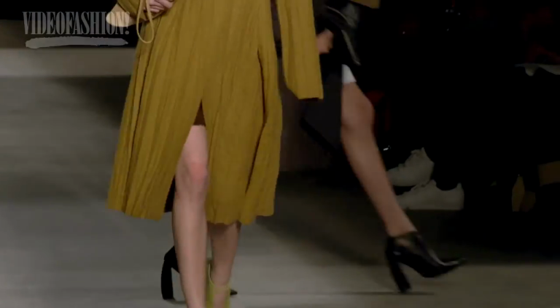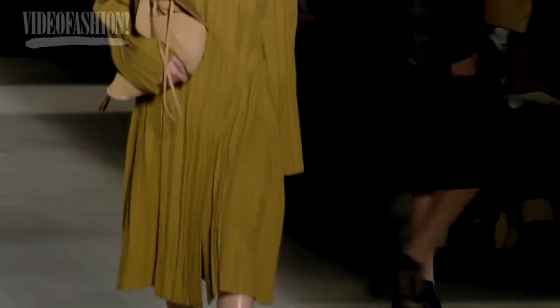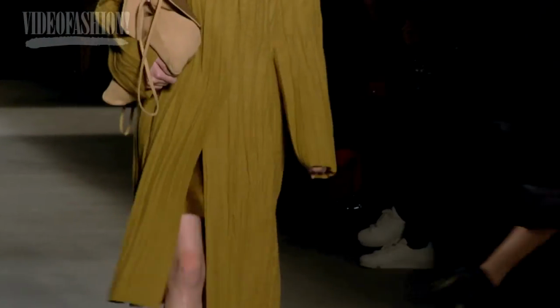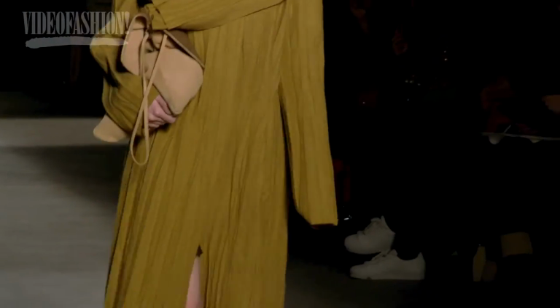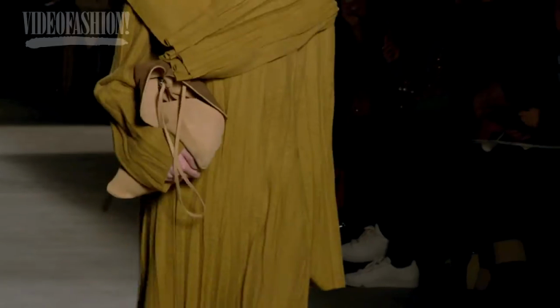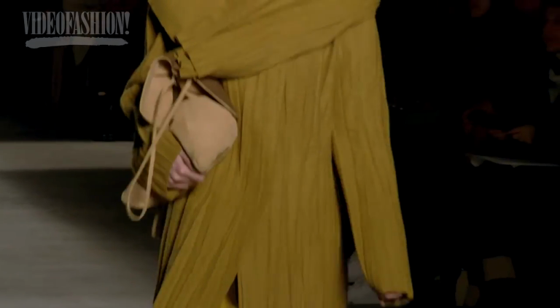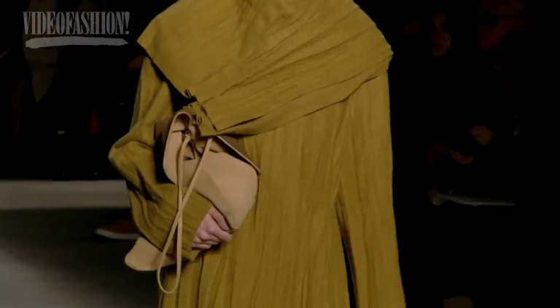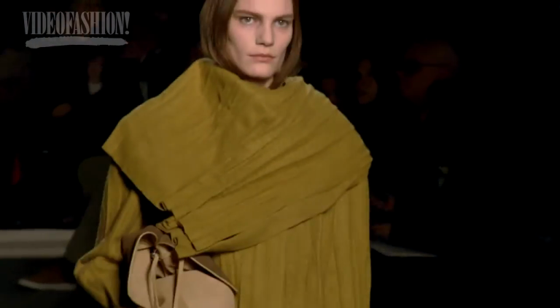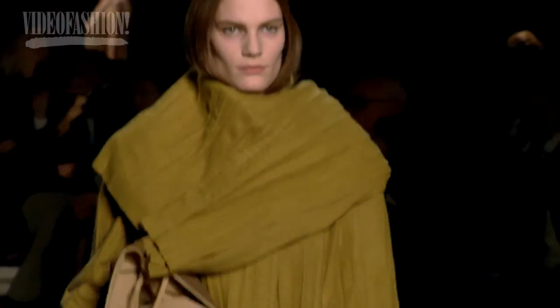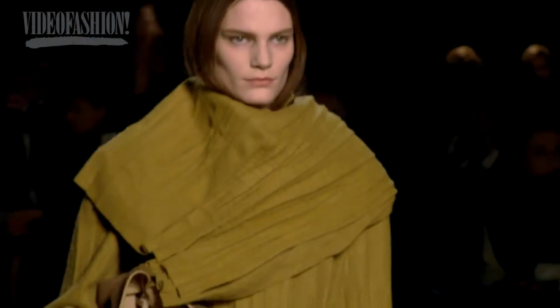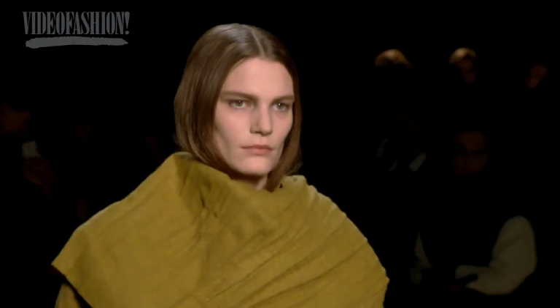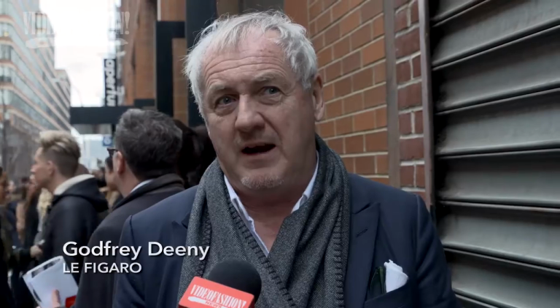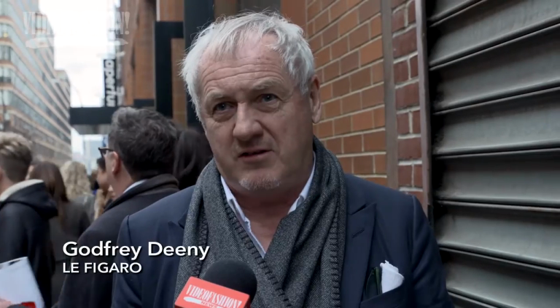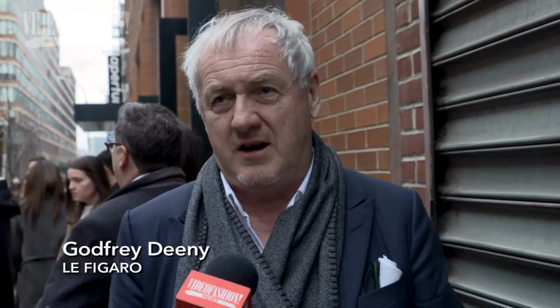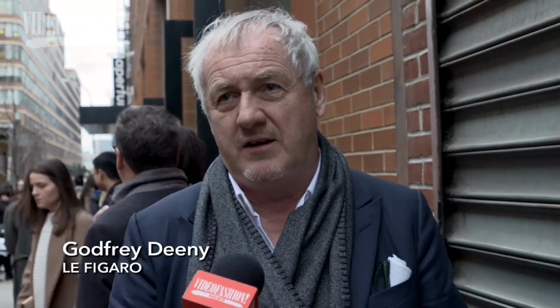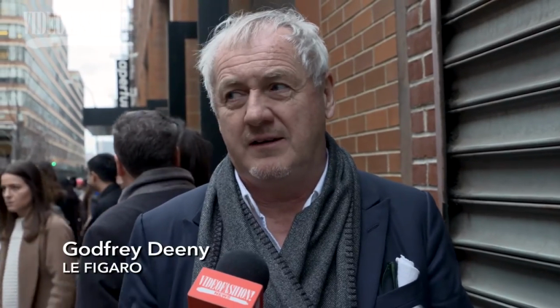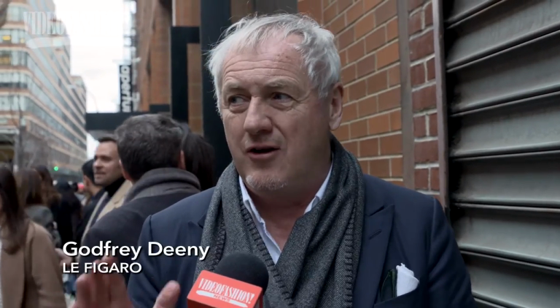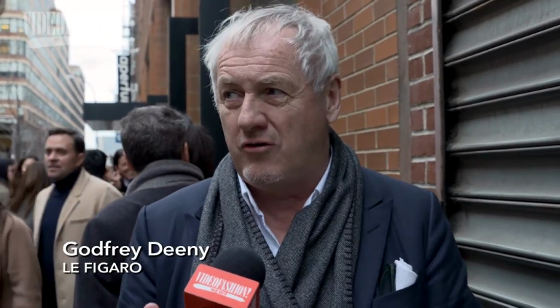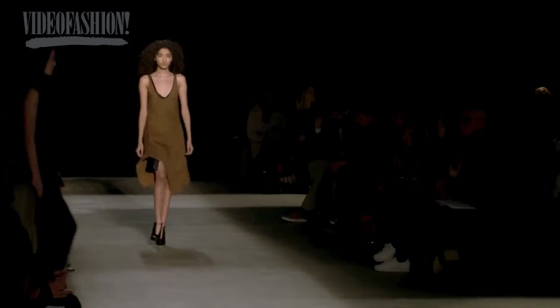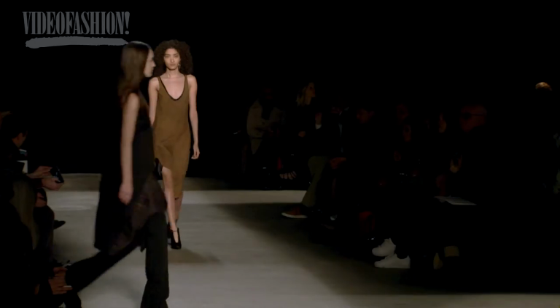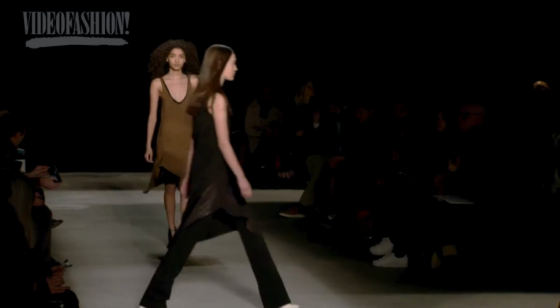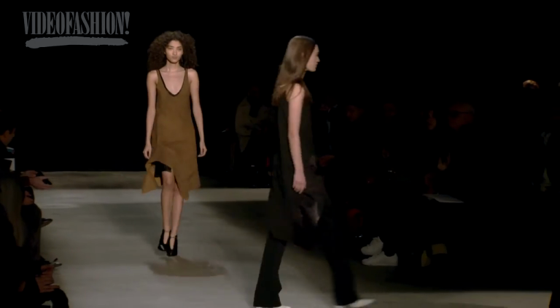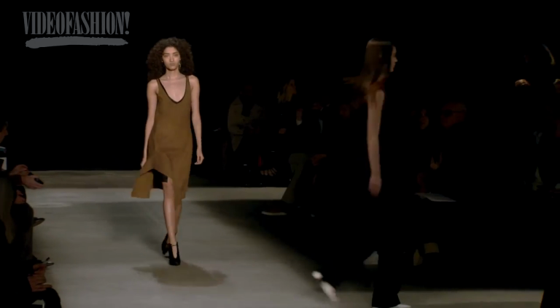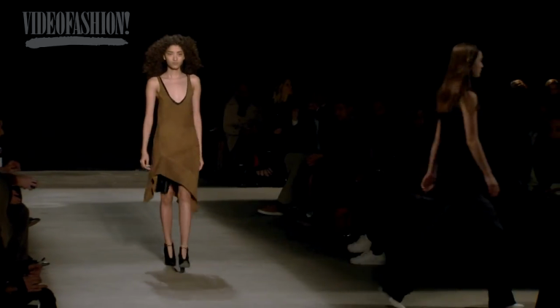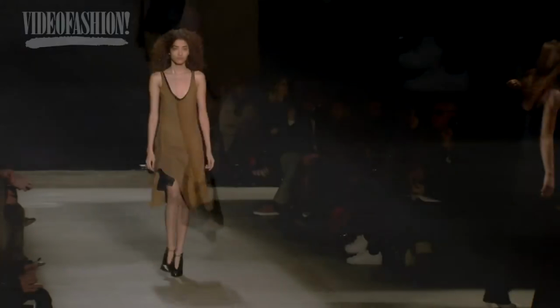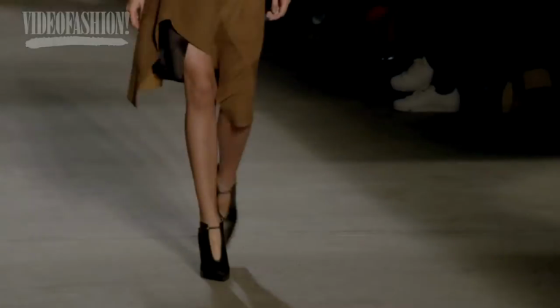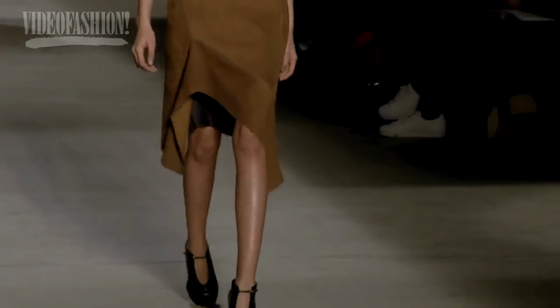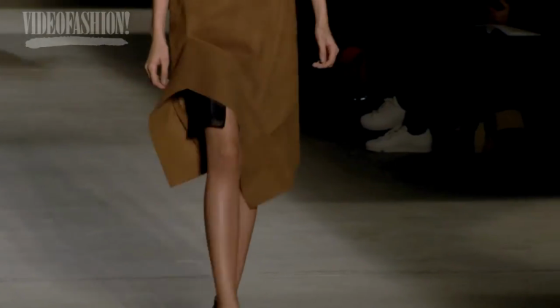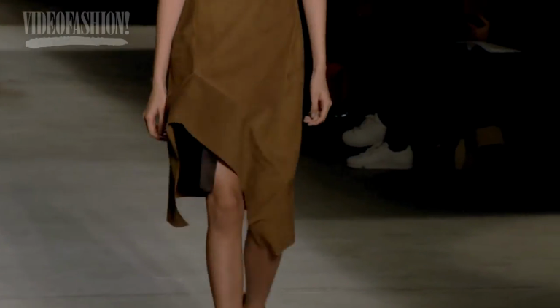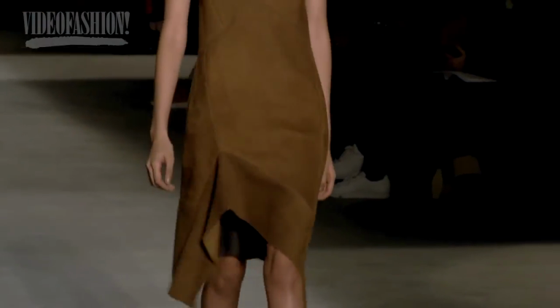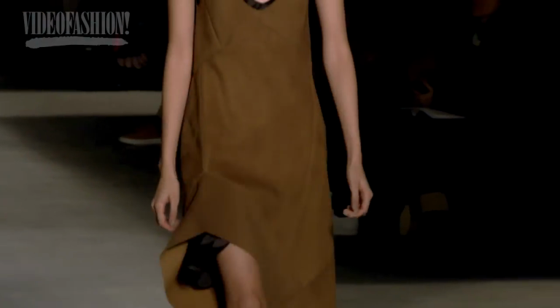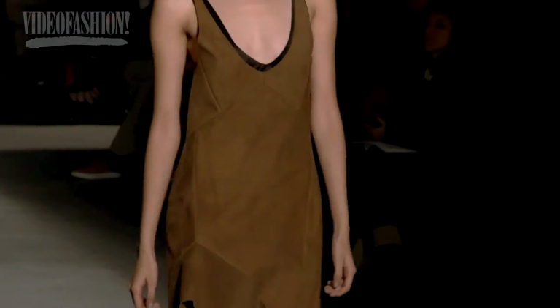I really liked the Narciso Rodriguez show. I think he's a genuinely original designer, and the clothes do what great fashion is meant to do — they reflect the culture that you're living in.